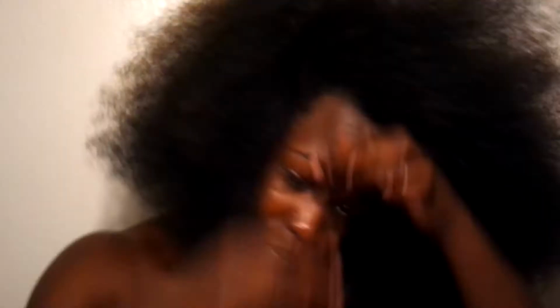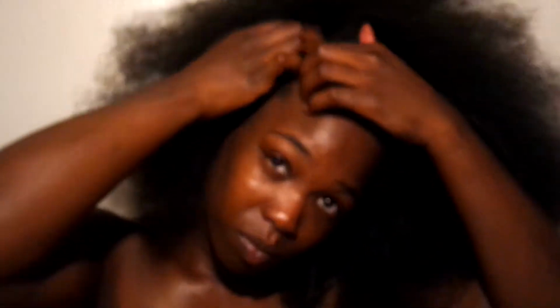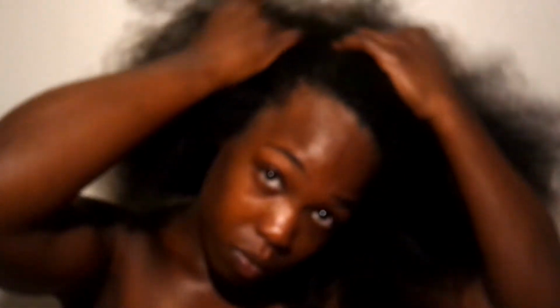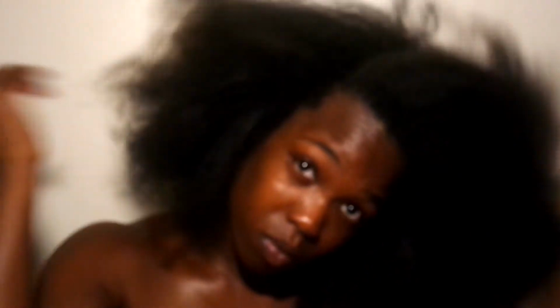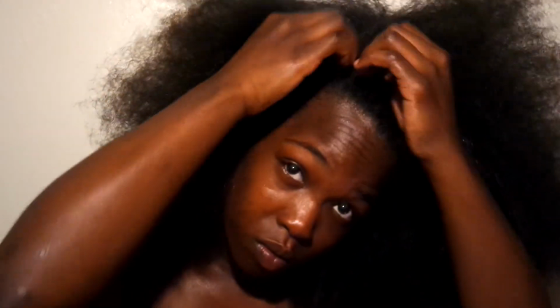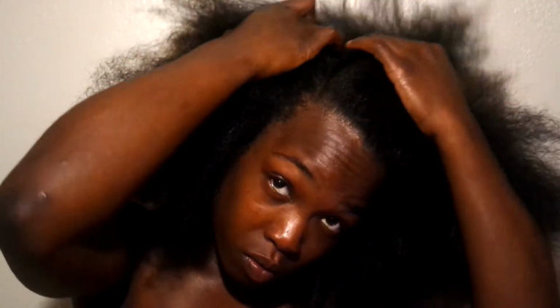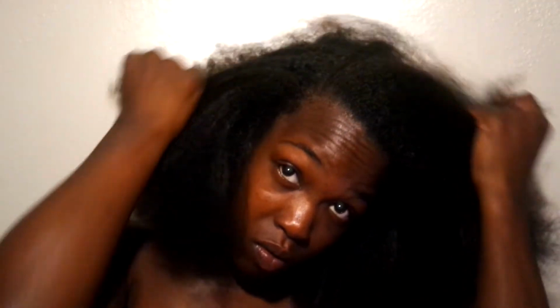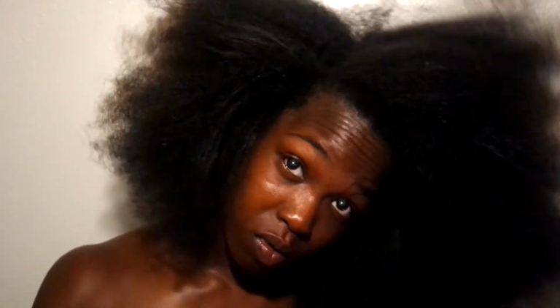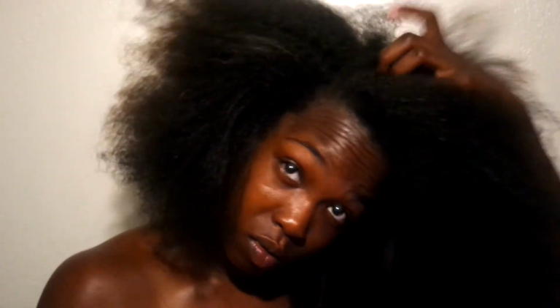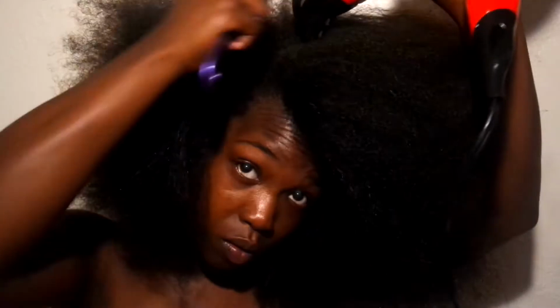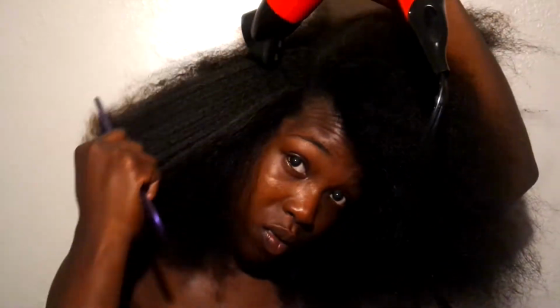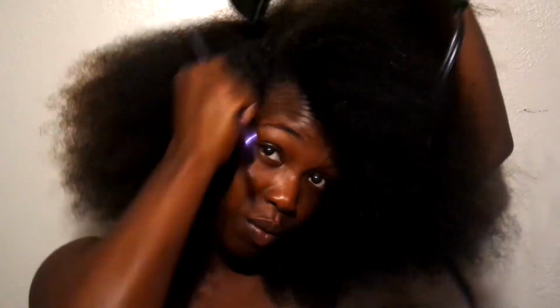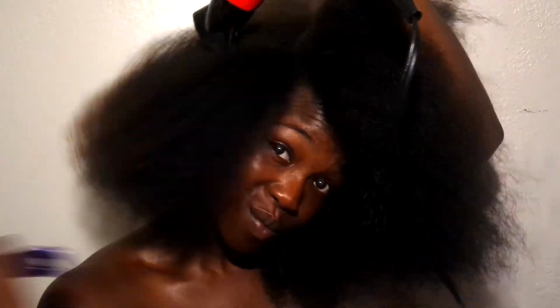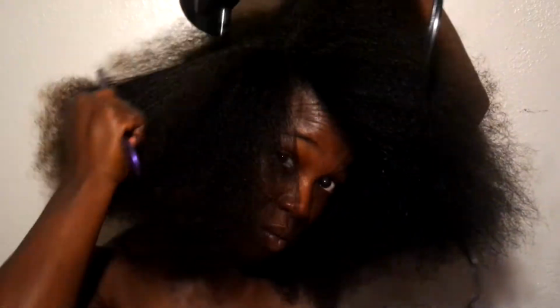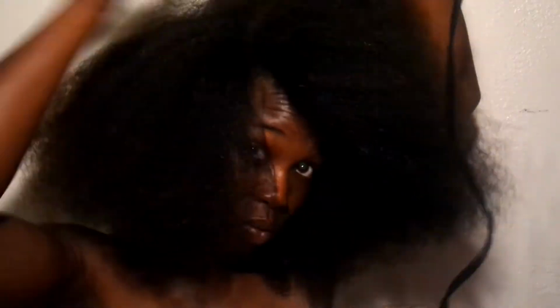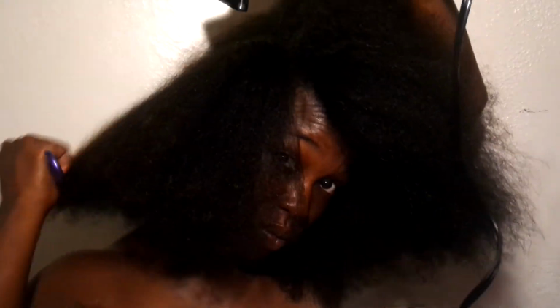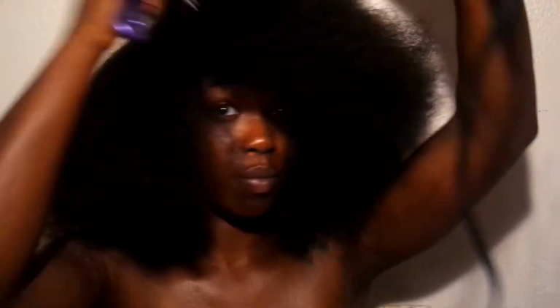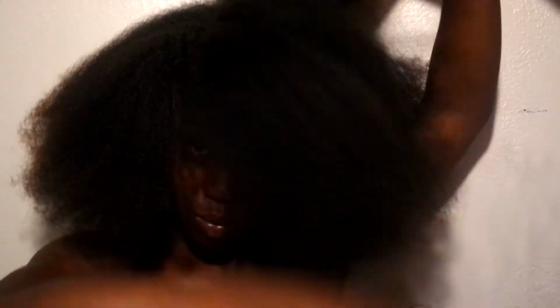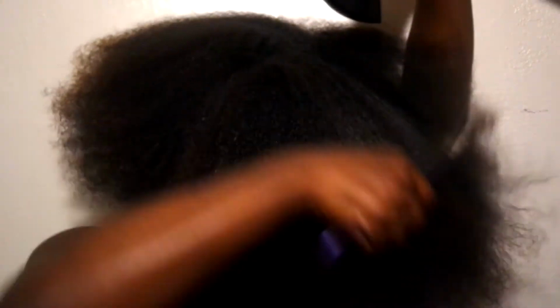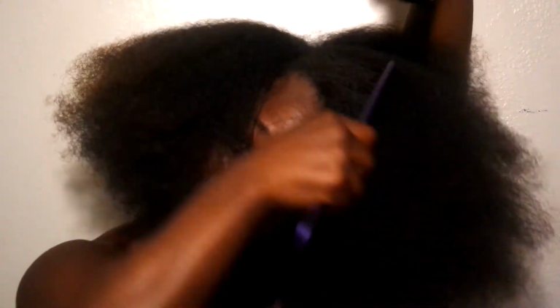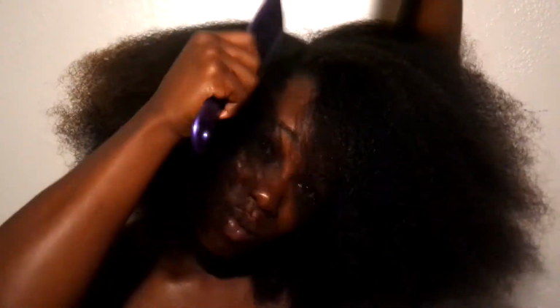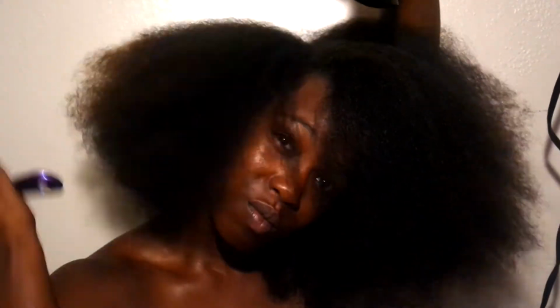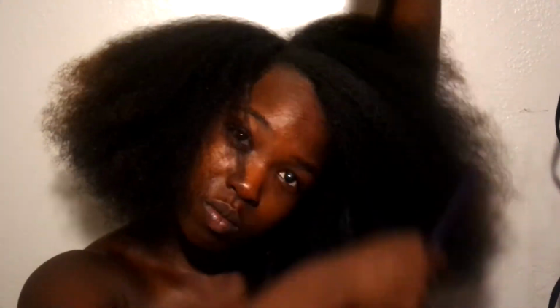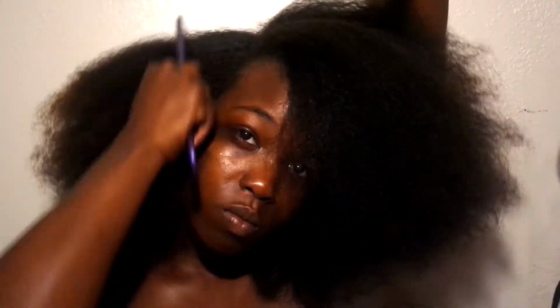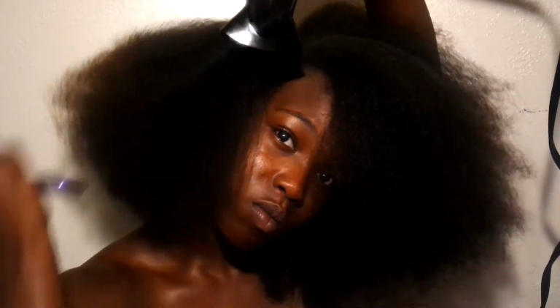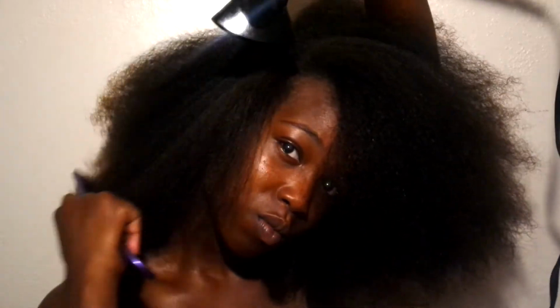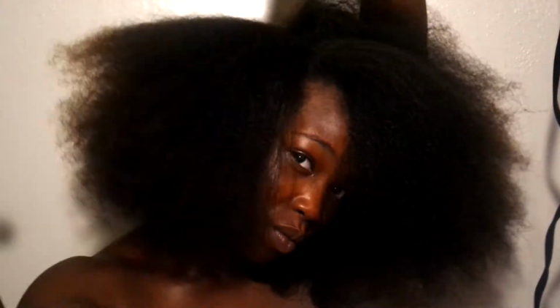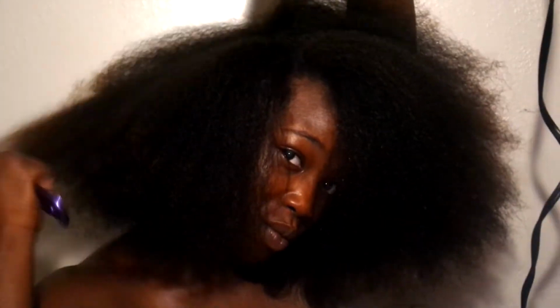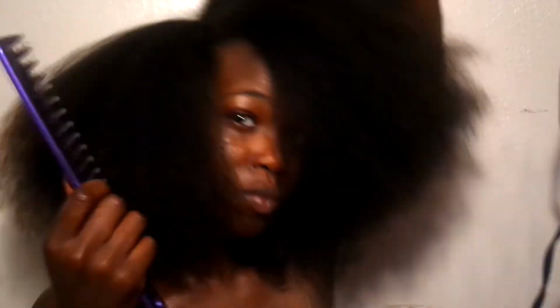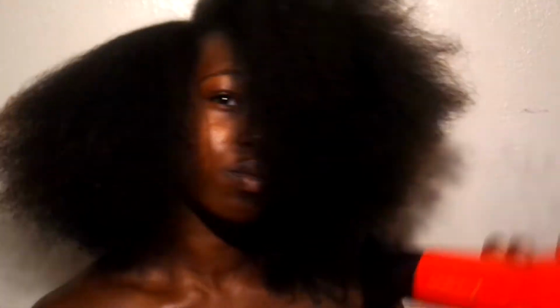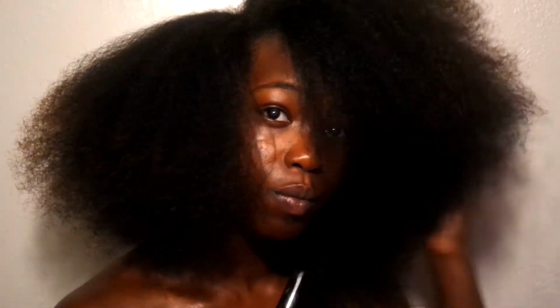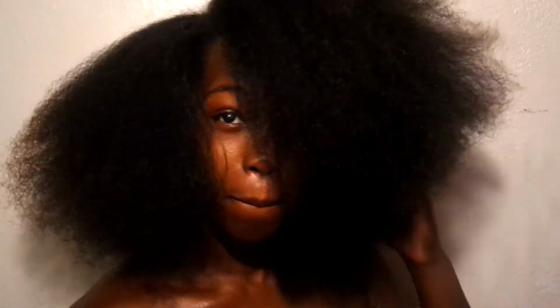And when I blow dried my hair, y'all, I did not have it on high heat. I actually had it on cool, and then I put it on medium once I did this right here. So it took a long time.